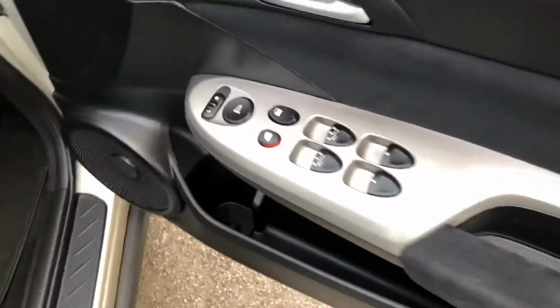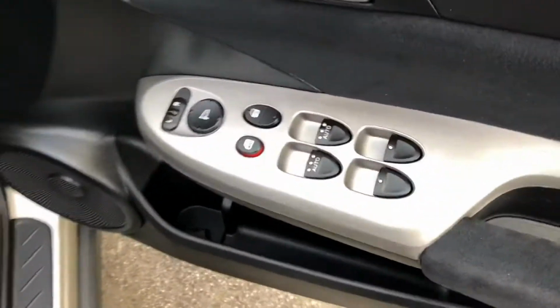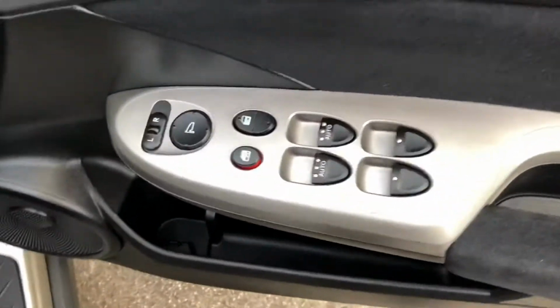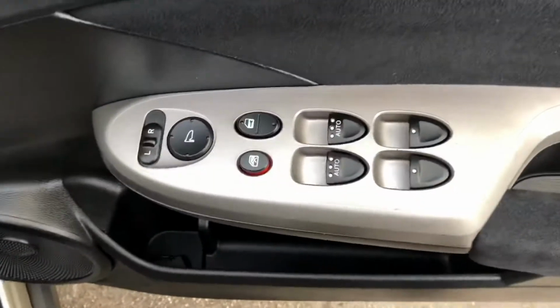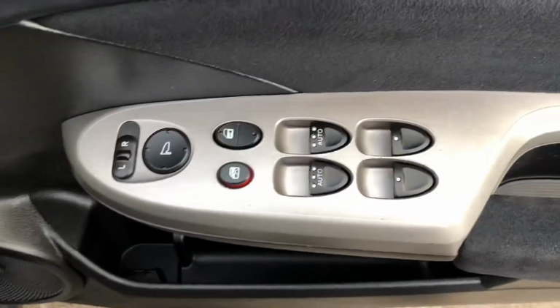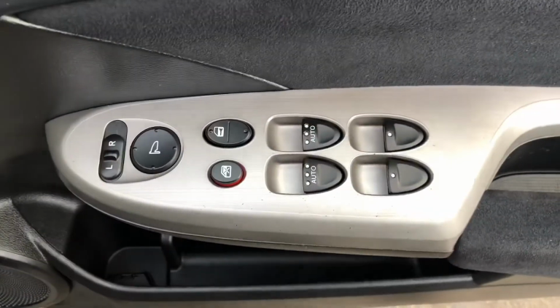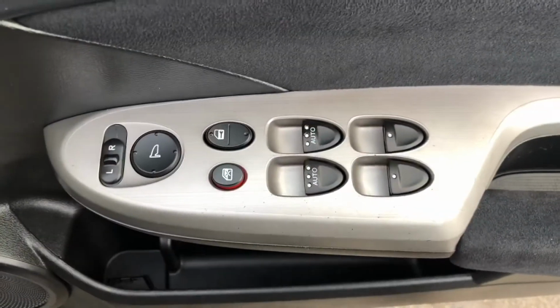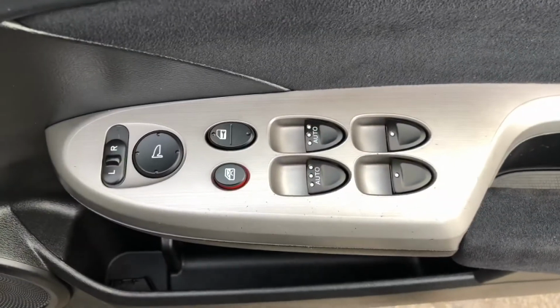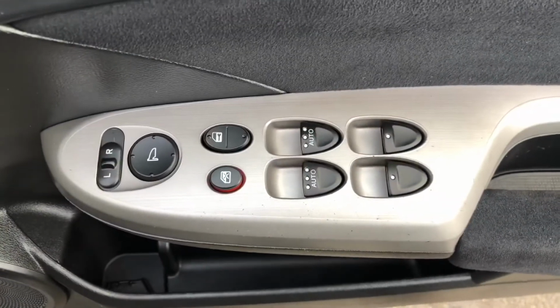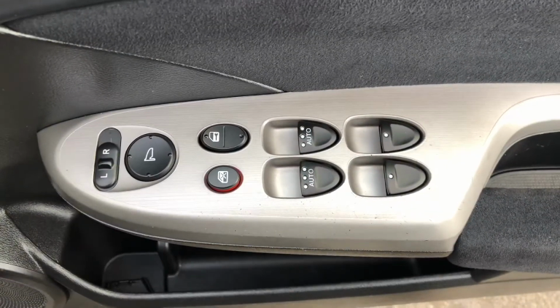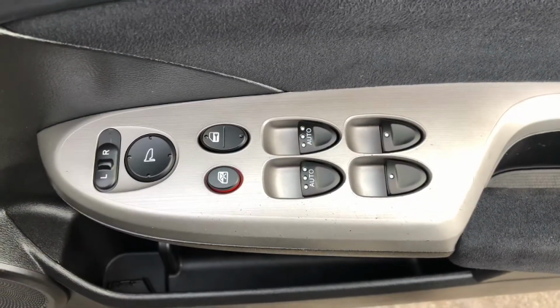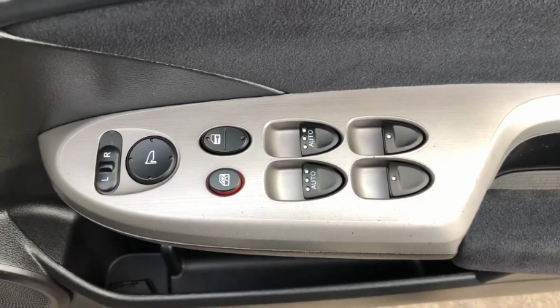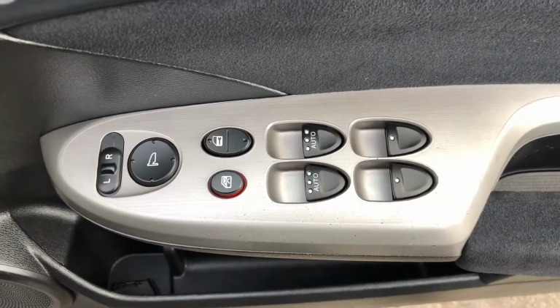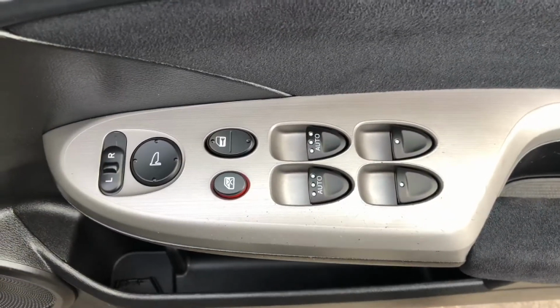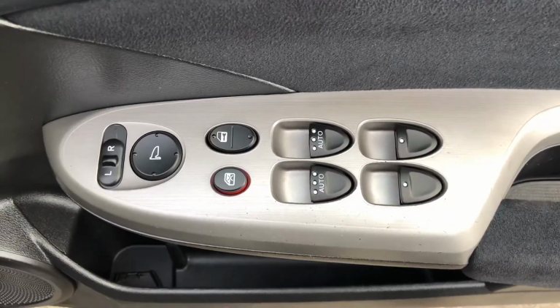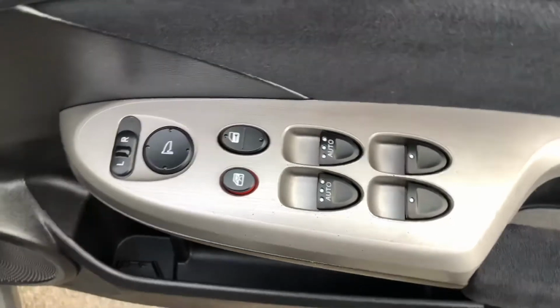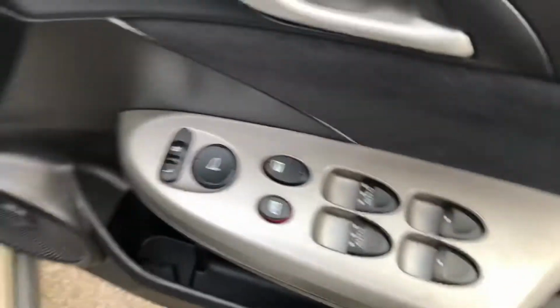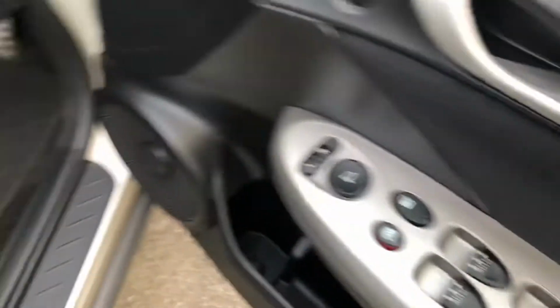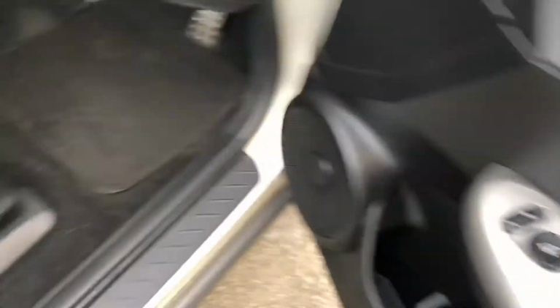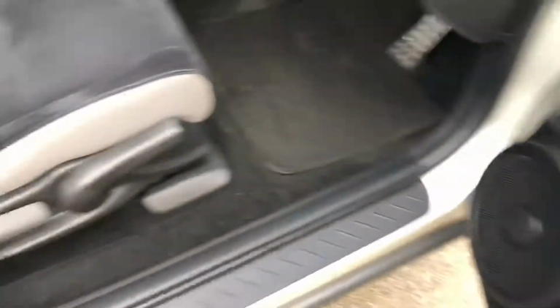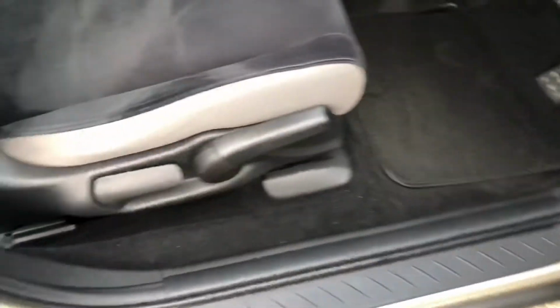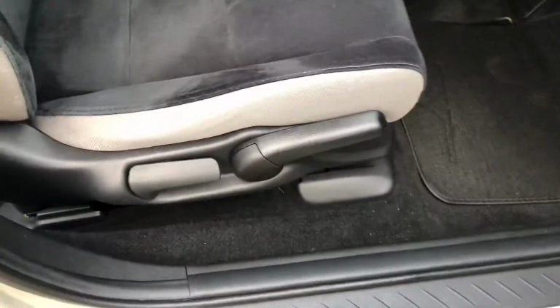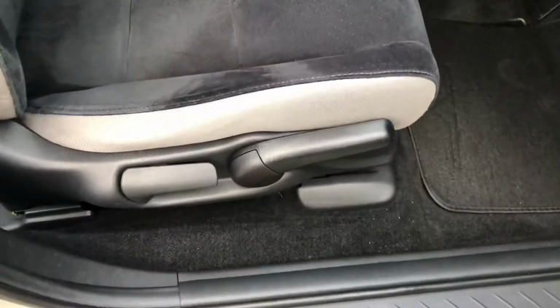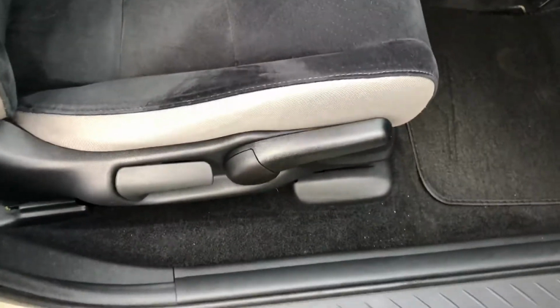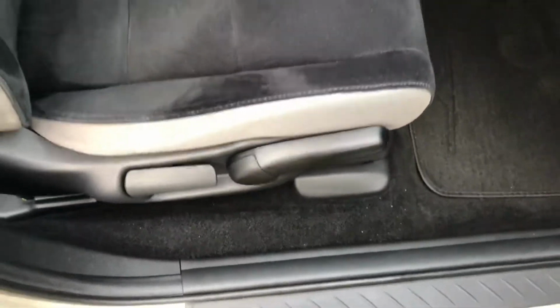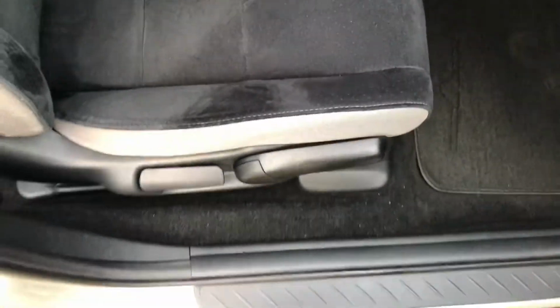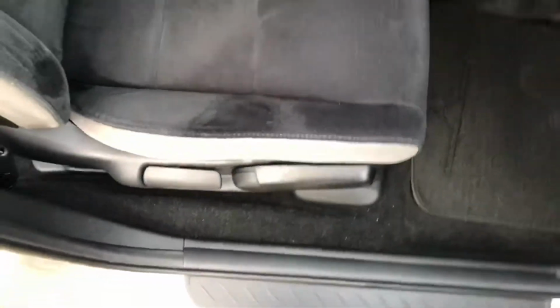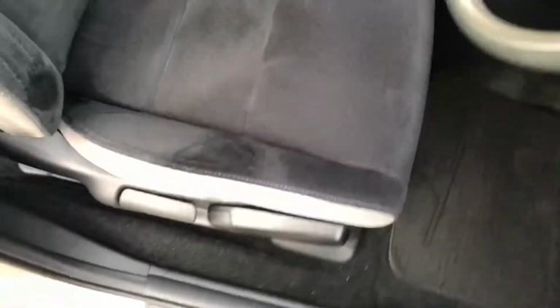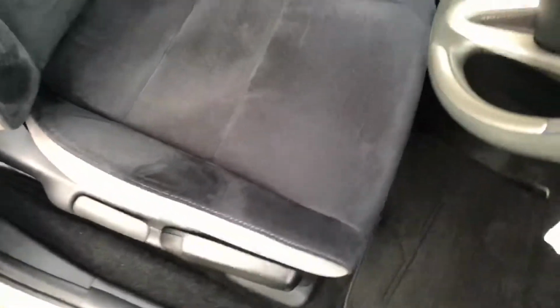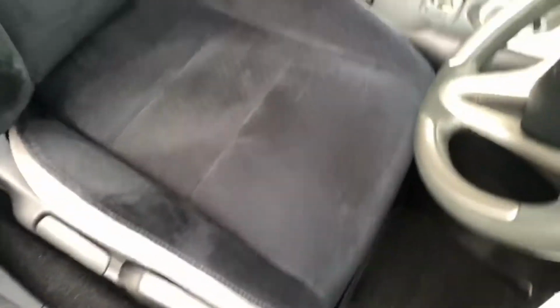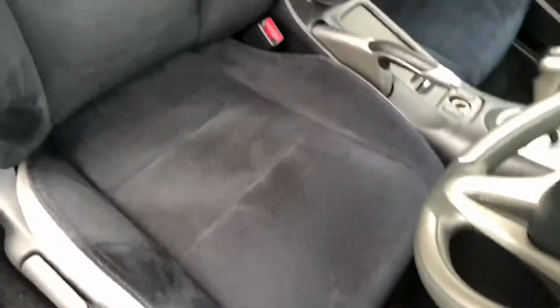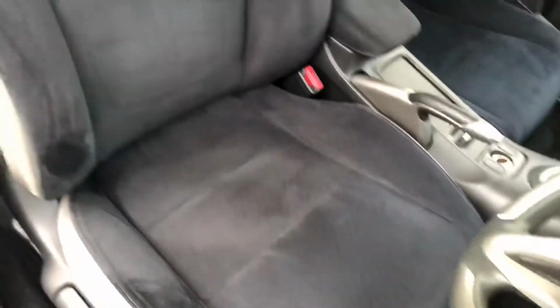Moving up front we've got the driver switch pack, electric windows front and rear, remote central locking, electric mirrors, and driver seat height adjustment.